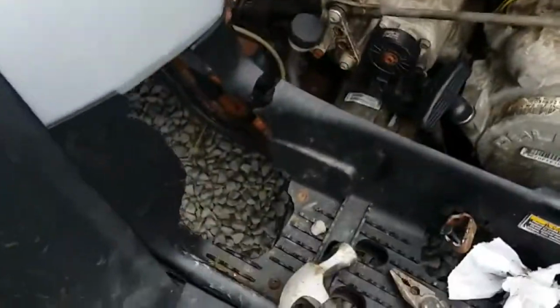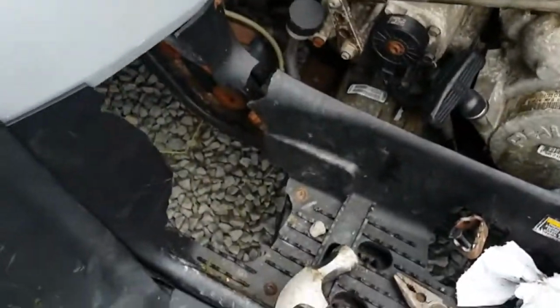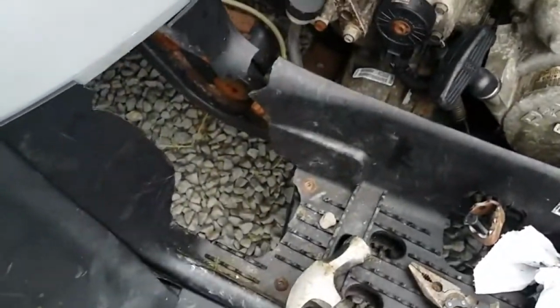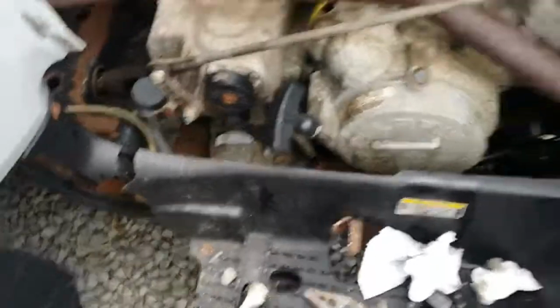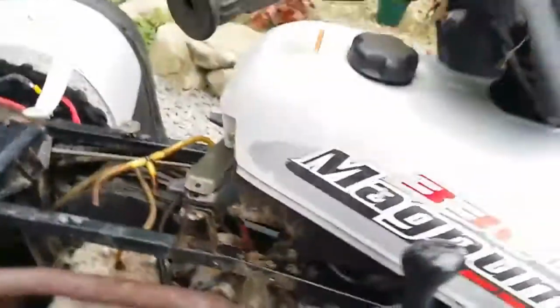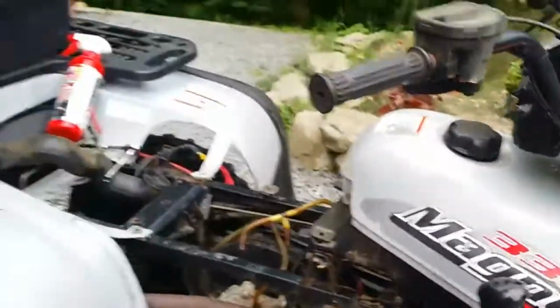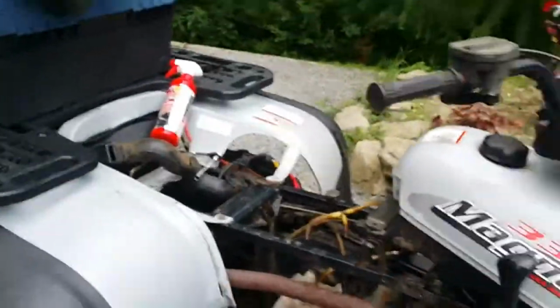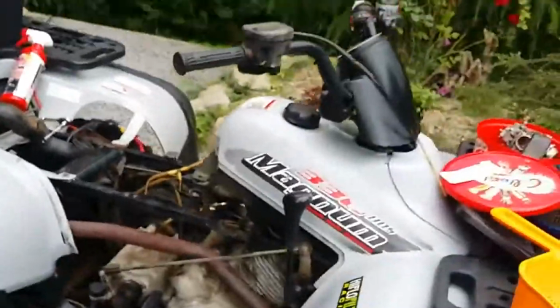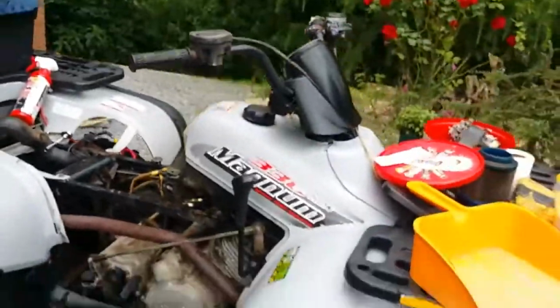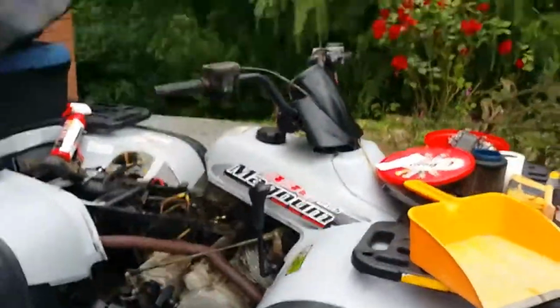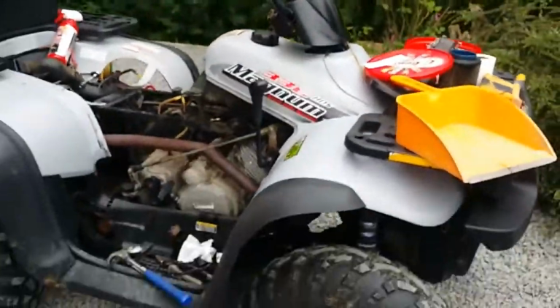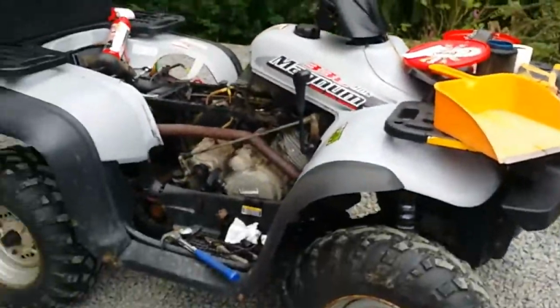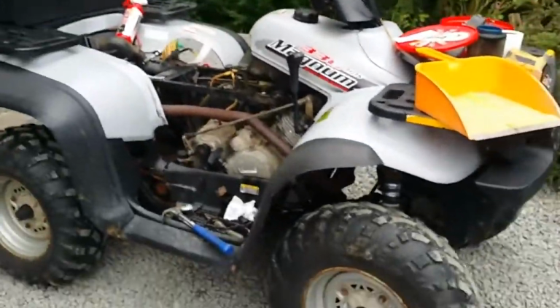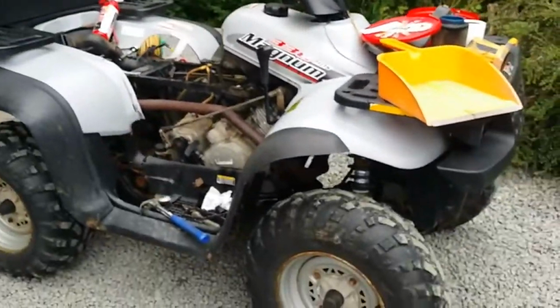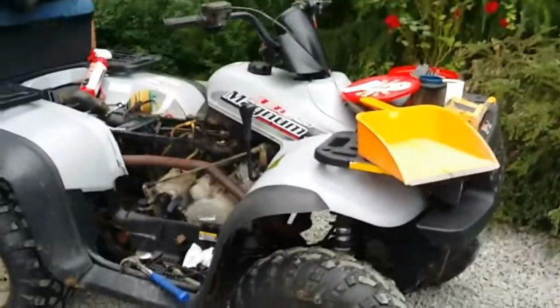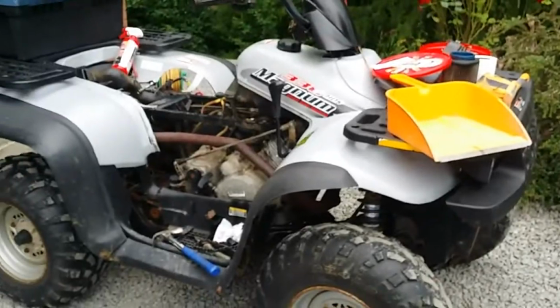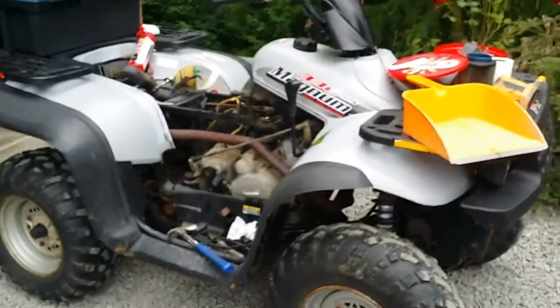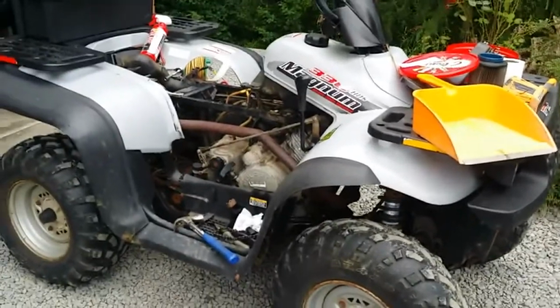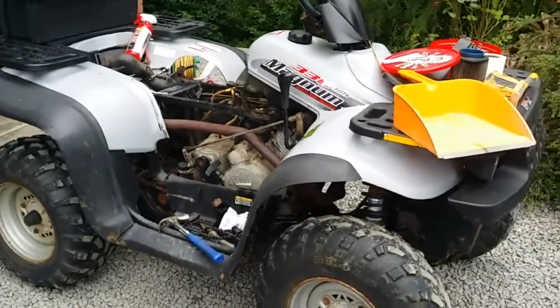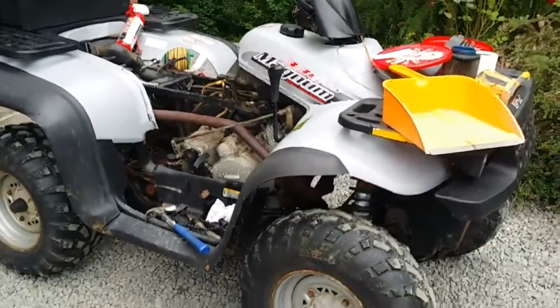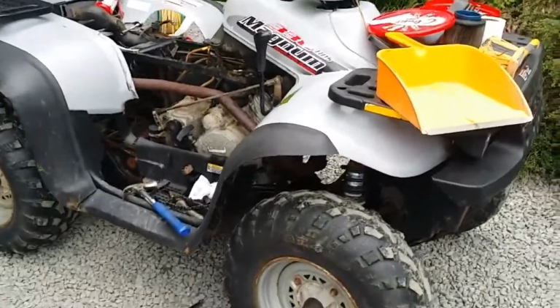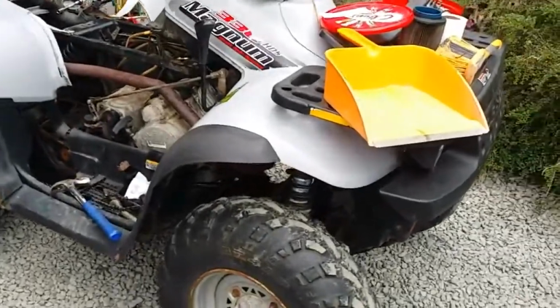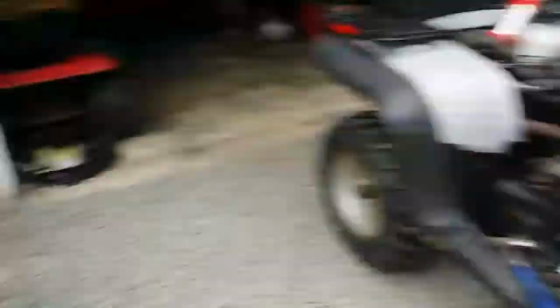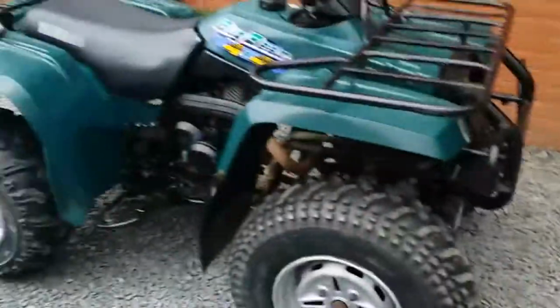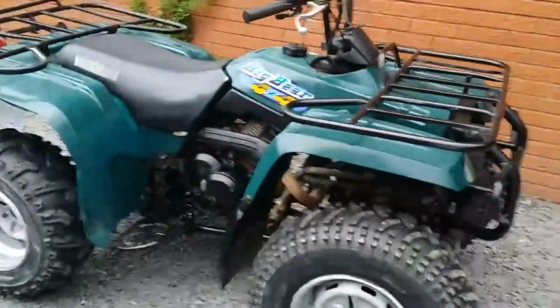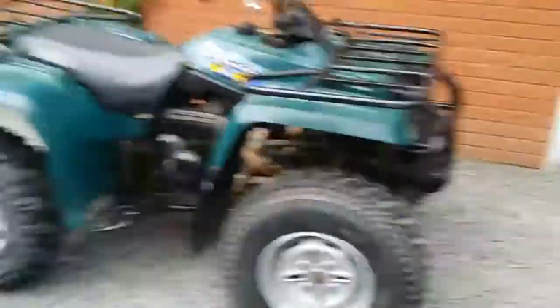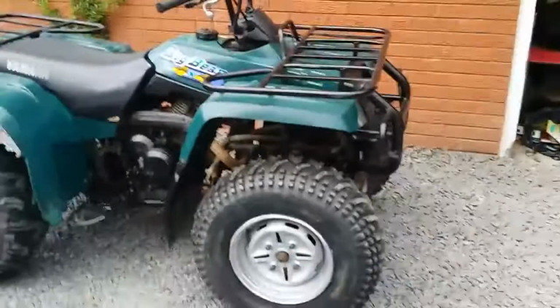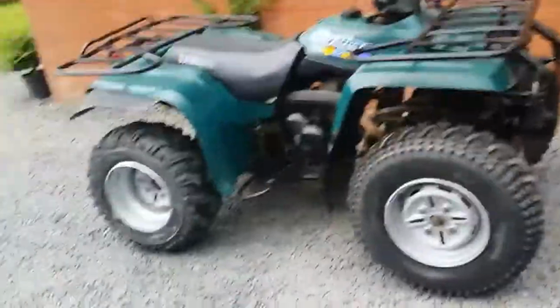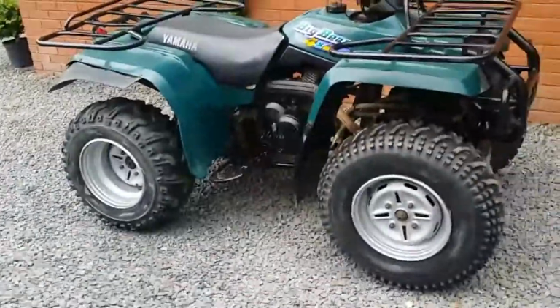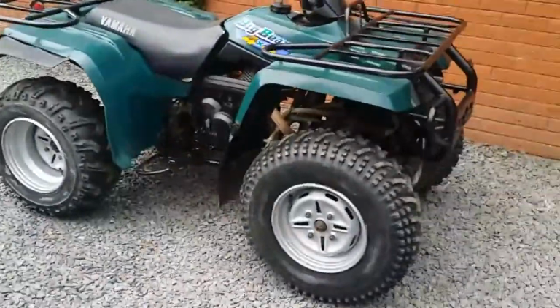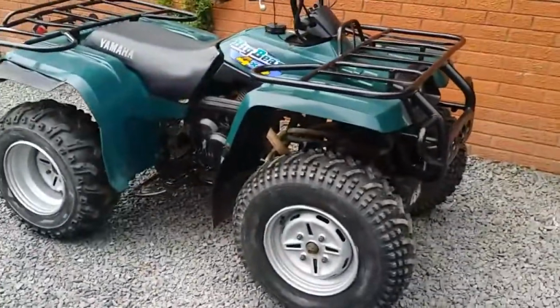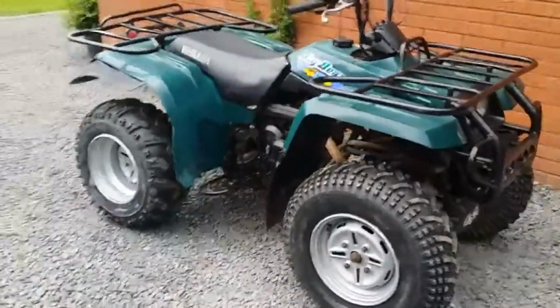It's got a big crack there. But it was super cheap - this only cost me £700, which in the UK is extremely cheap for anything like a proper quad. Even that one, which is 20 years old and probably 10 years older than this, will fetch £1,700 to £1,800.